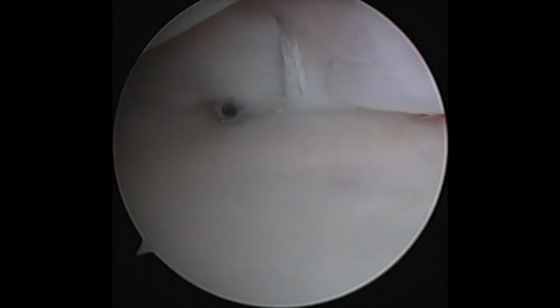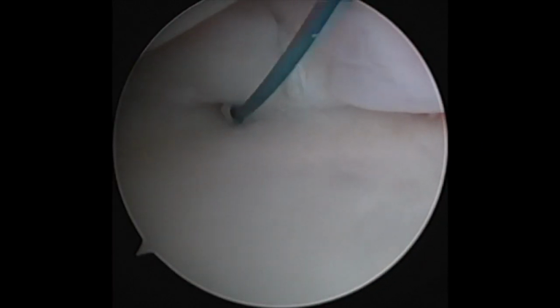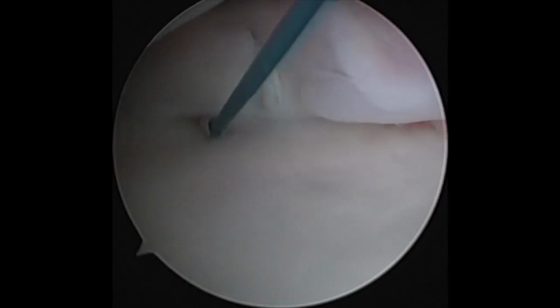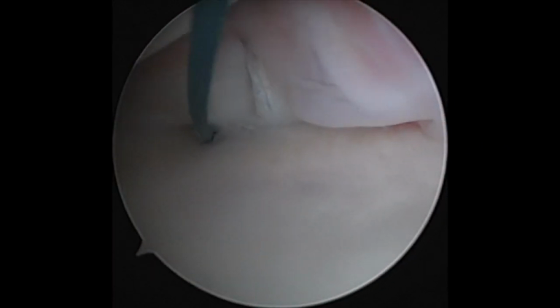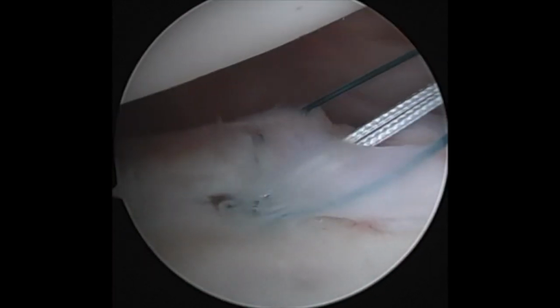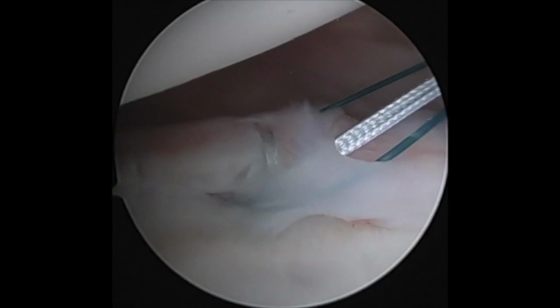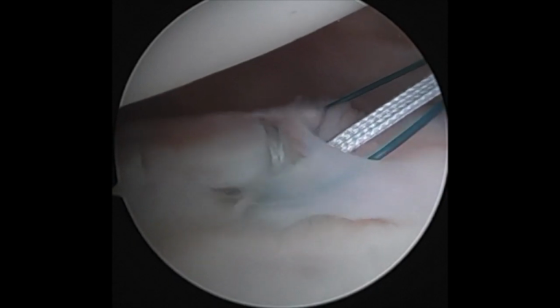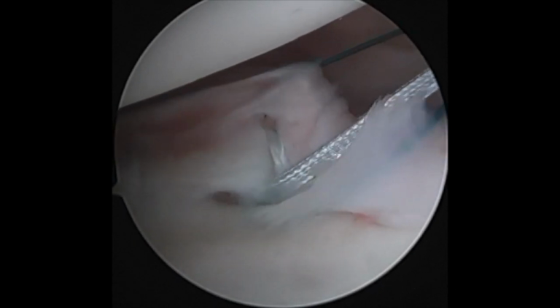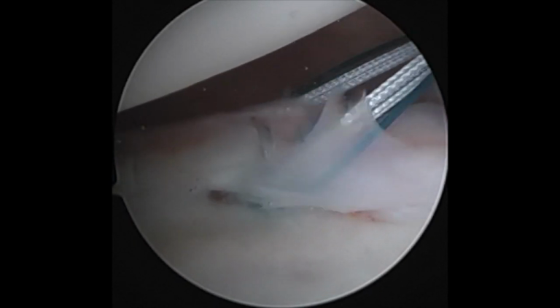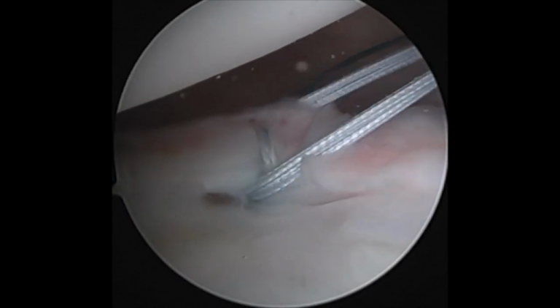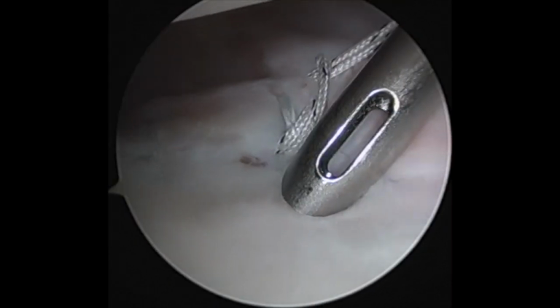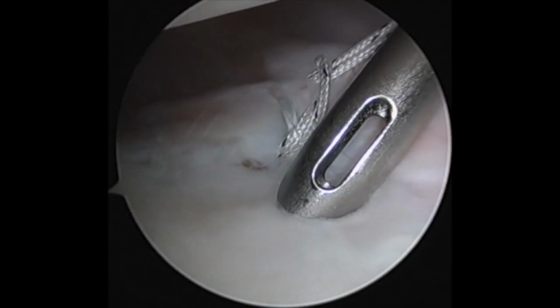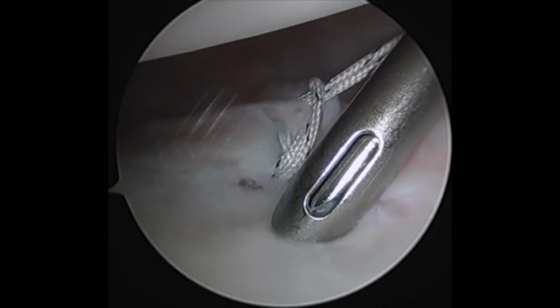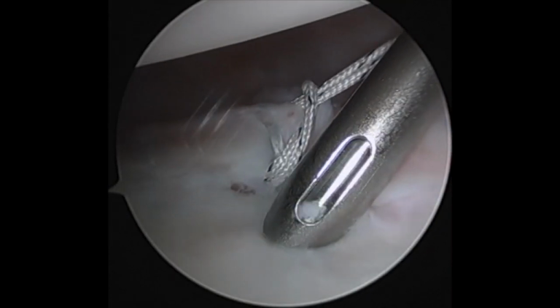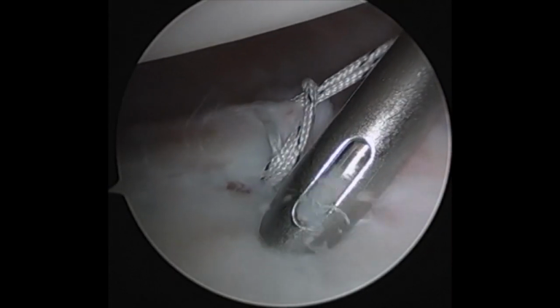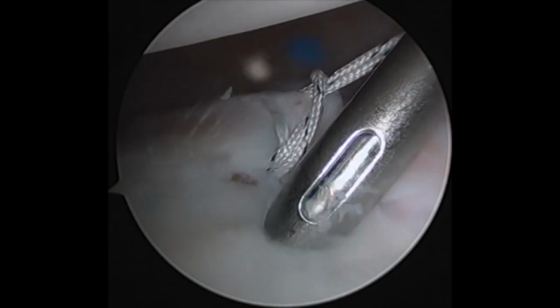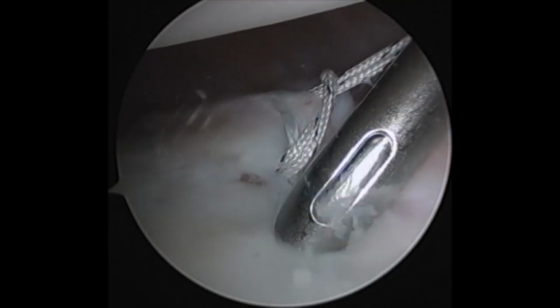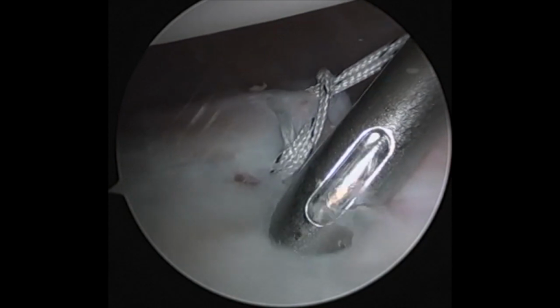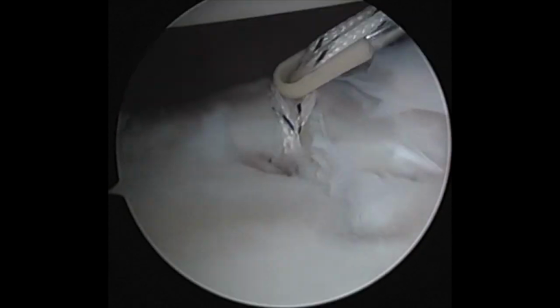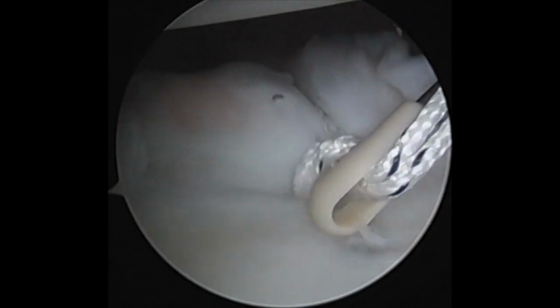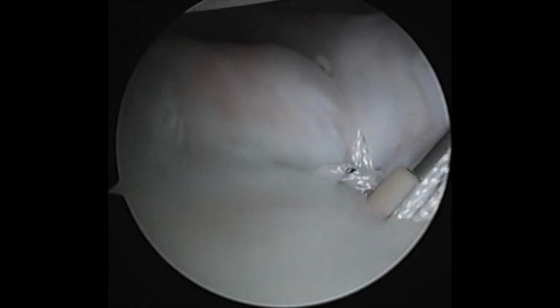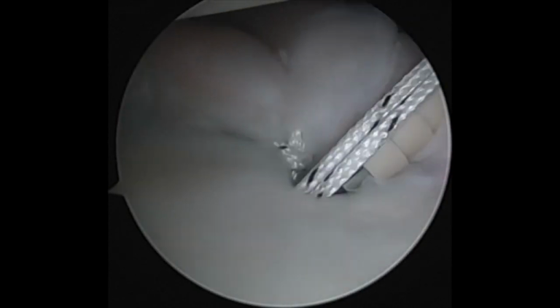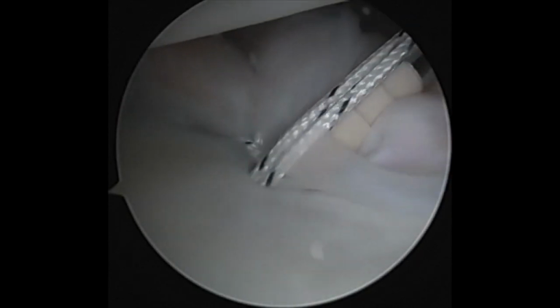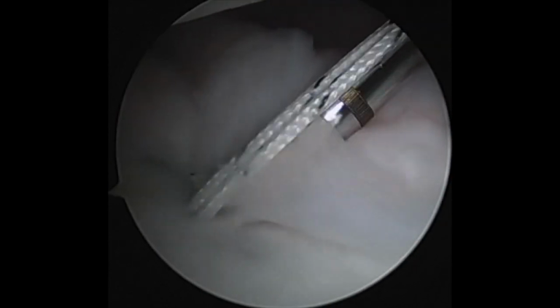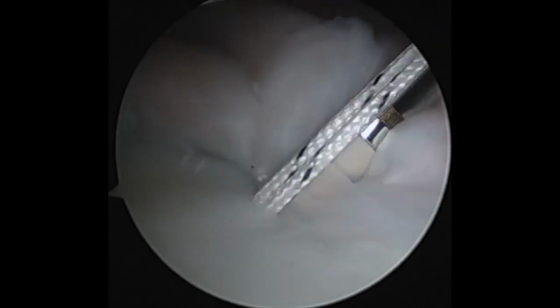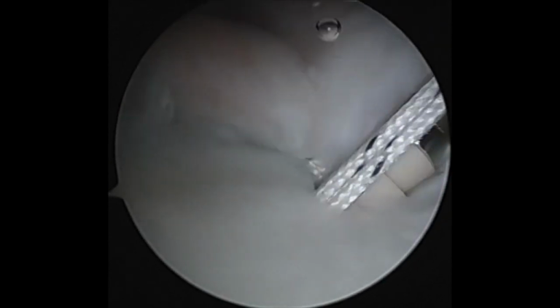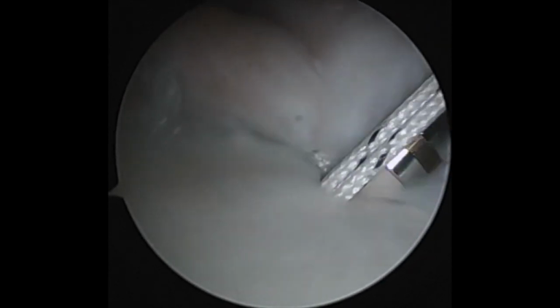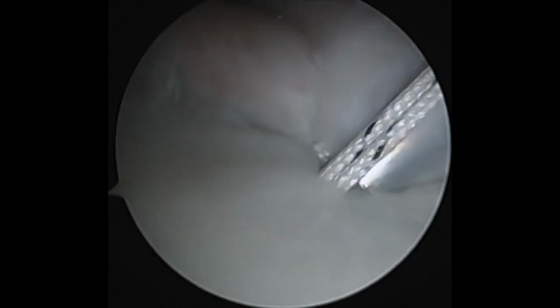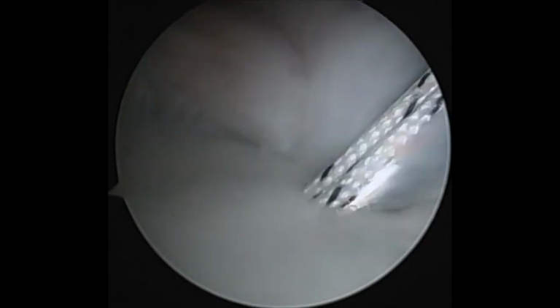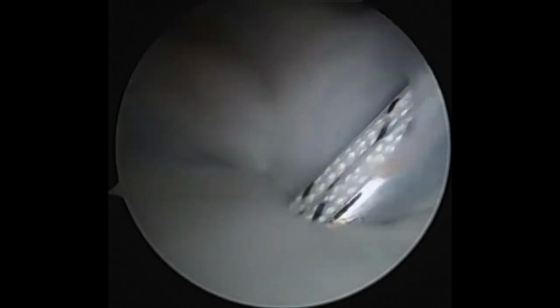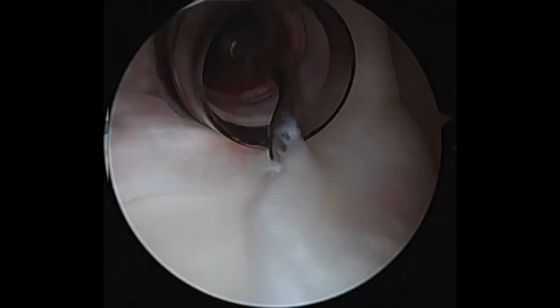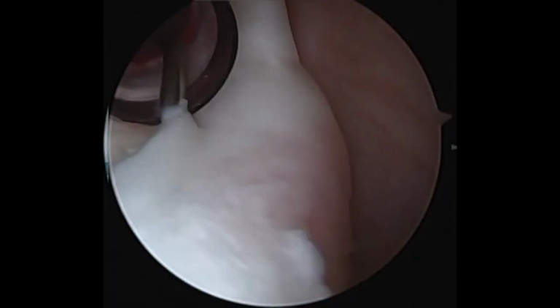I then repeat the process with the RealPass, passing additional suture around the anterior inferior labrum. I drill a pilot hole on the glenoid rim and then impact the PushLock in to reduce the labrum.